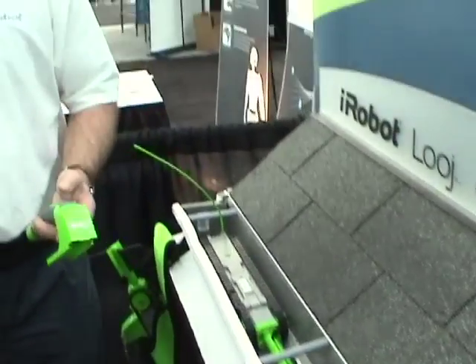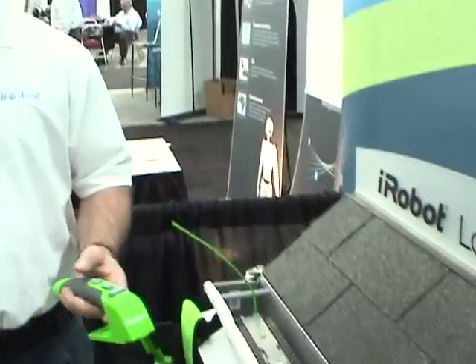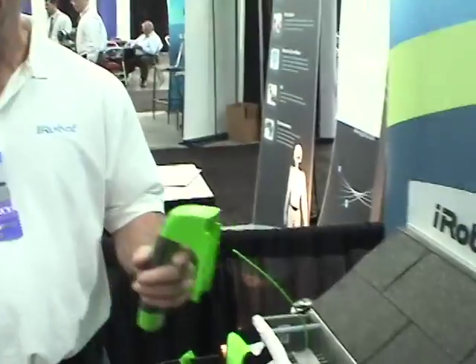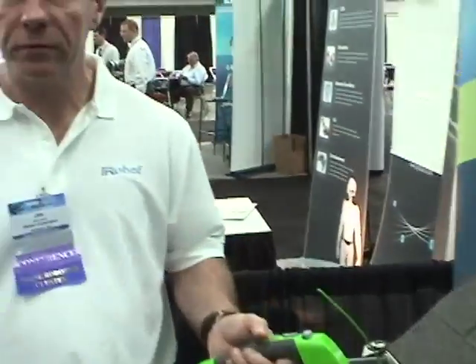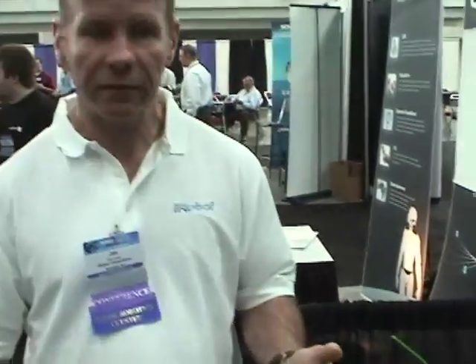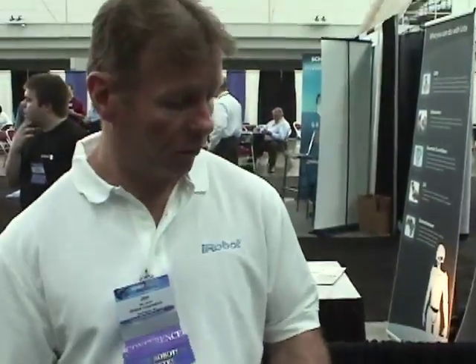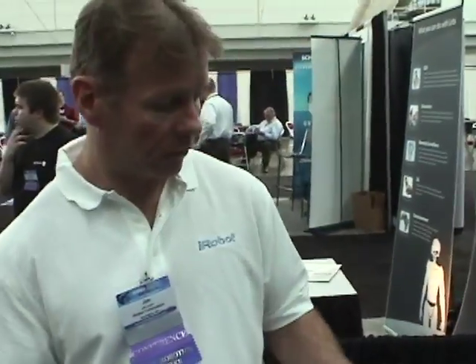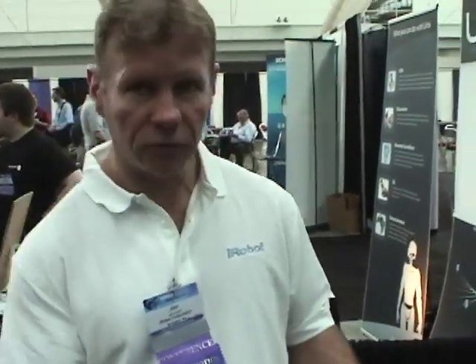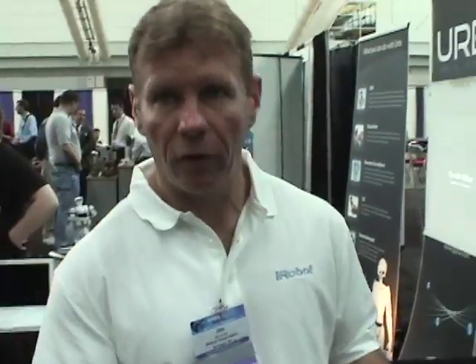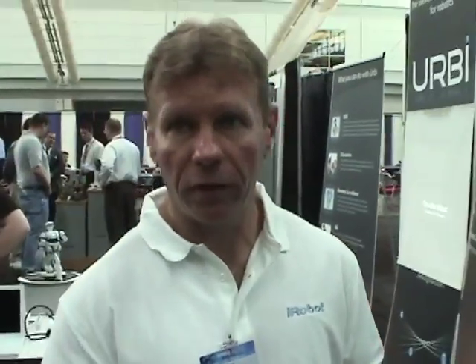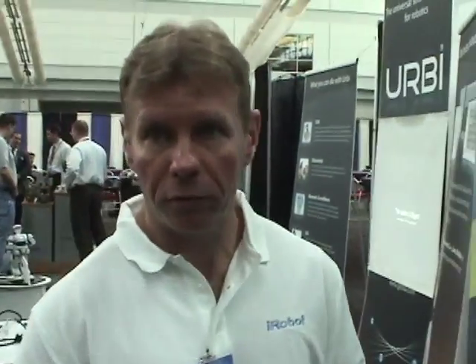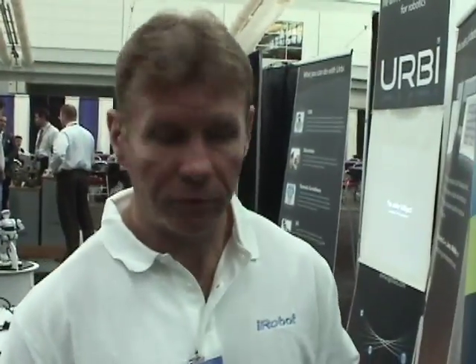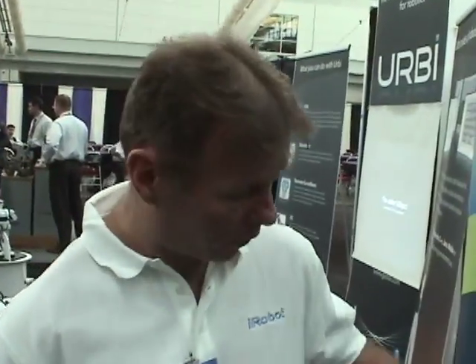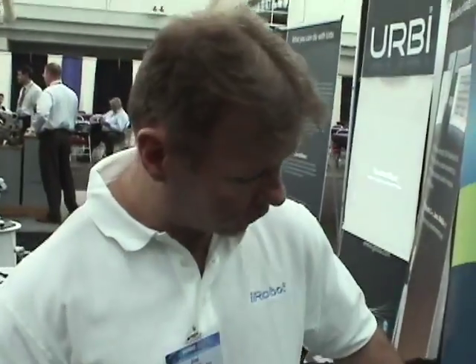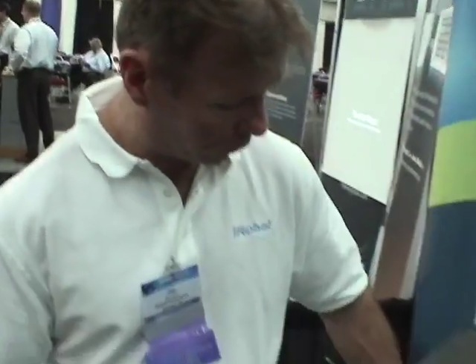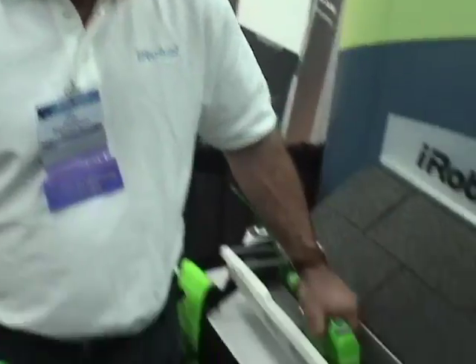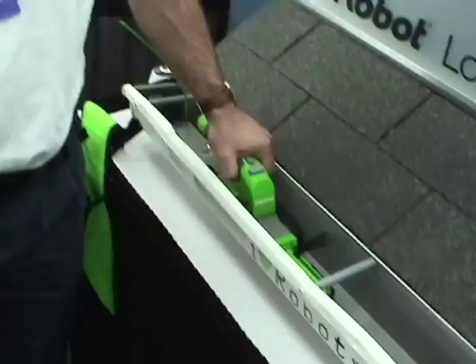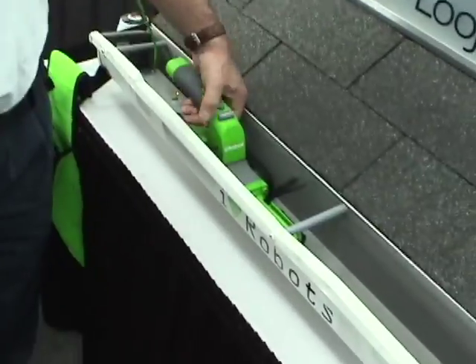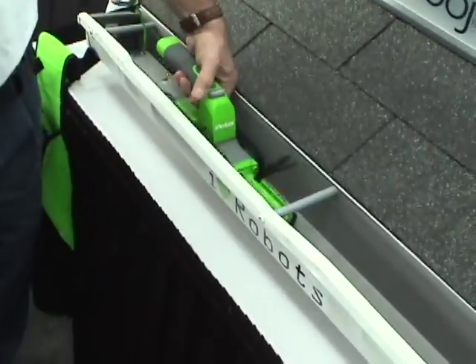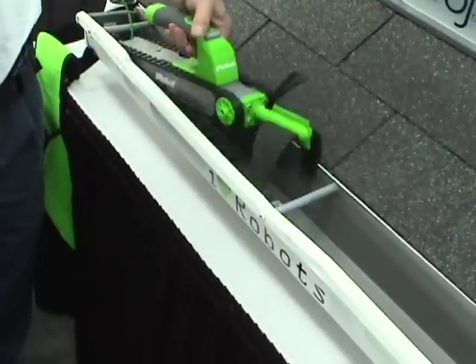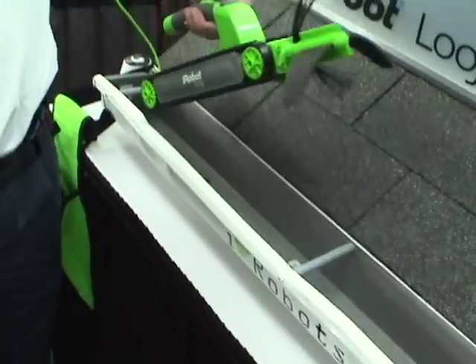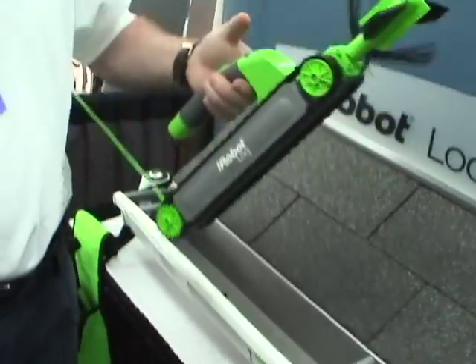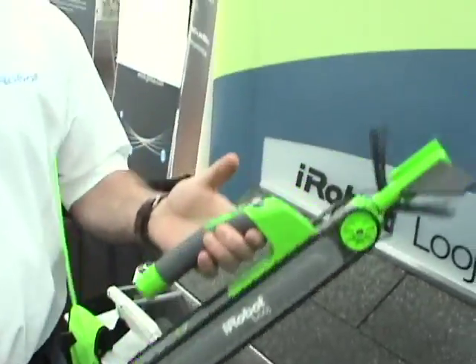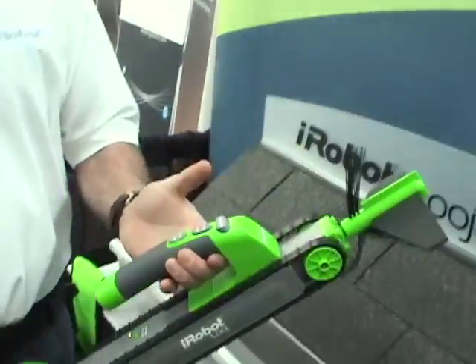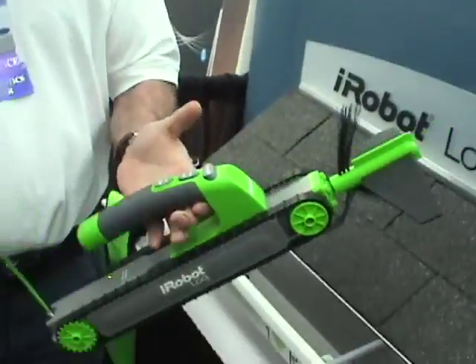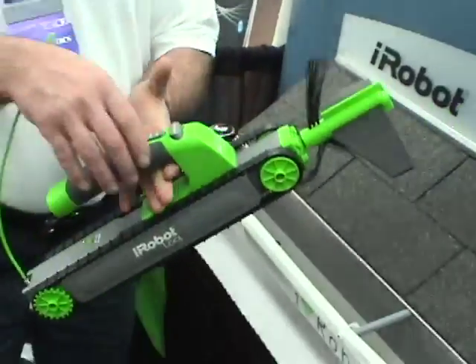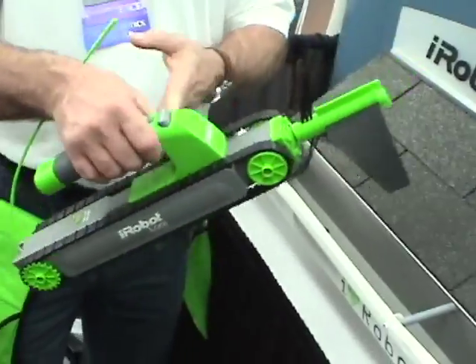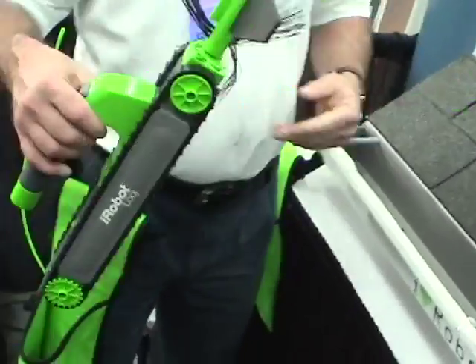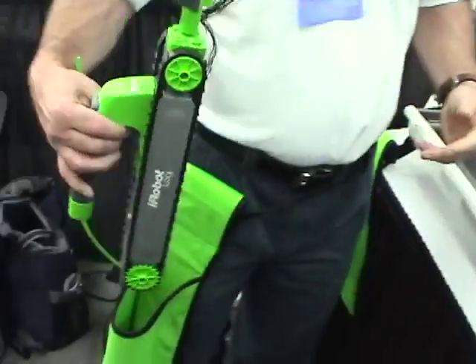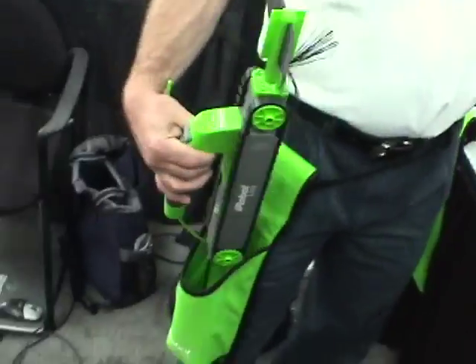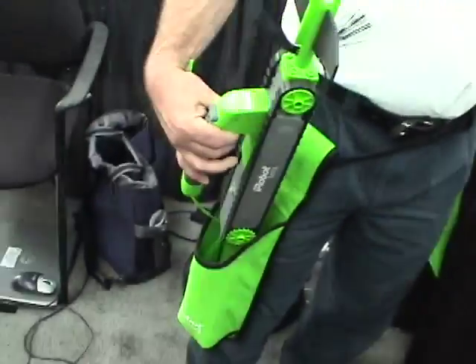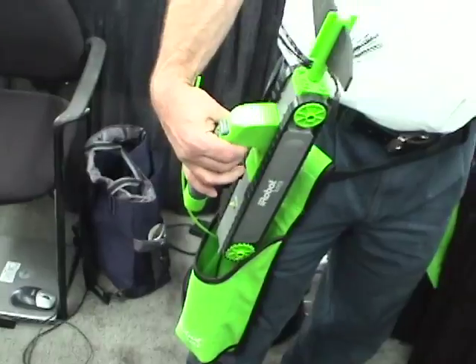Once the robot comes back to you, it's usually all covered with mud and dirt, so you put the handle back on the robot so you don't have to touch it, take it down, and put it back in the holster.